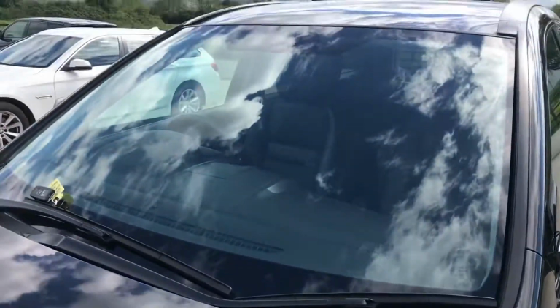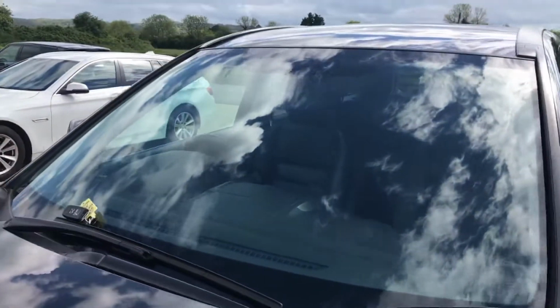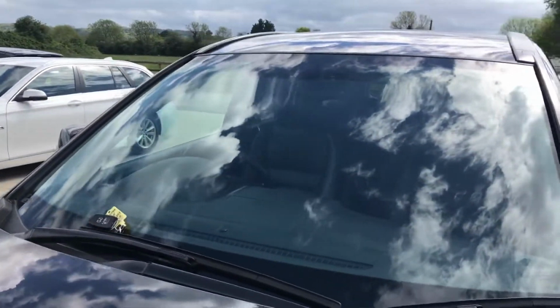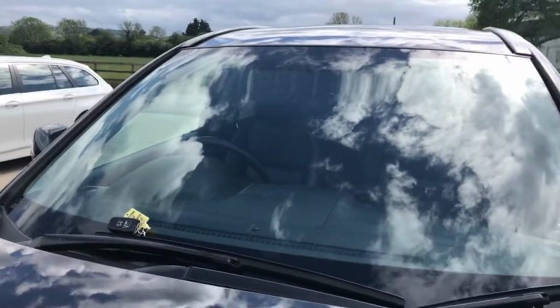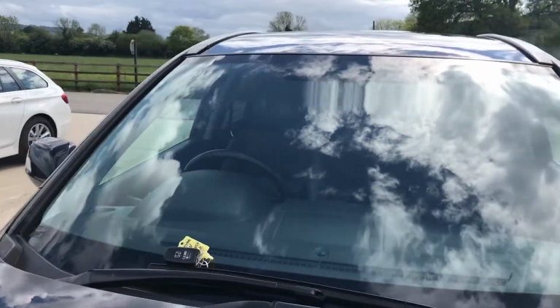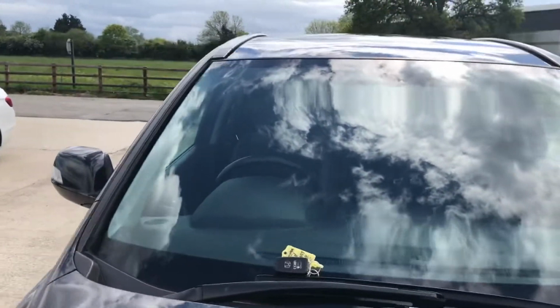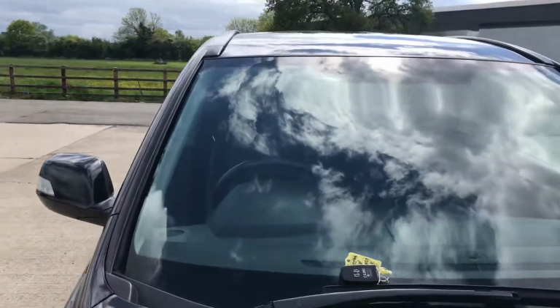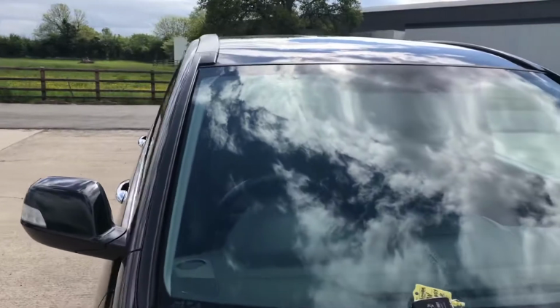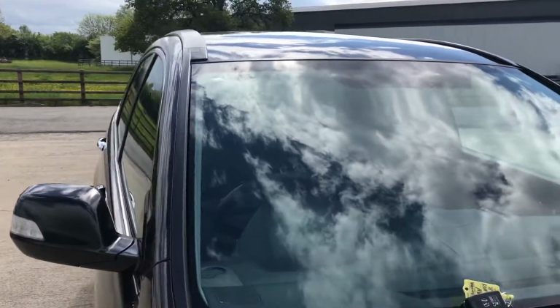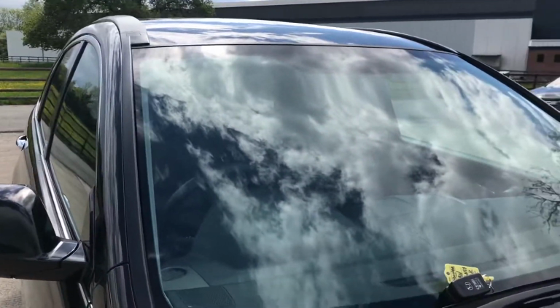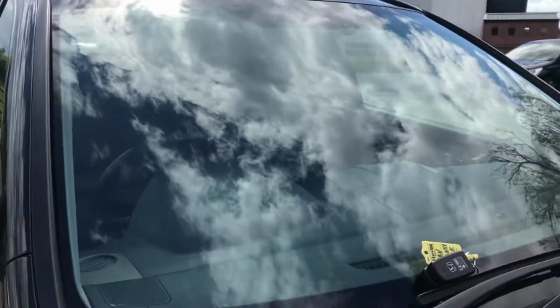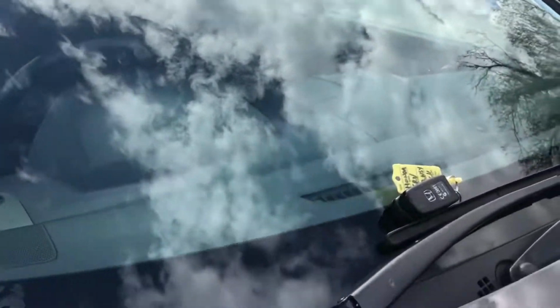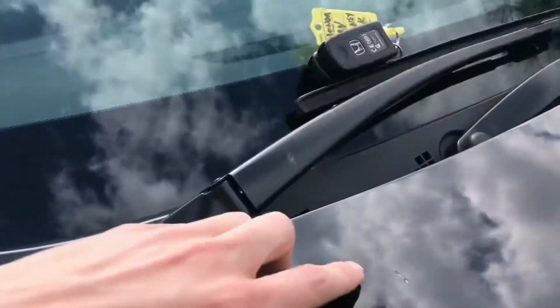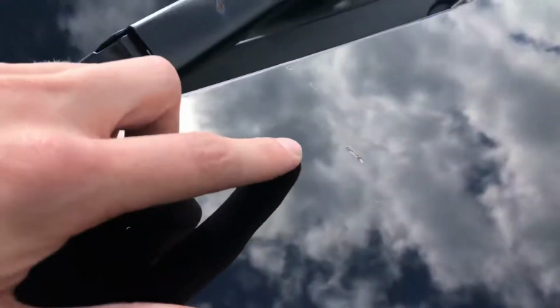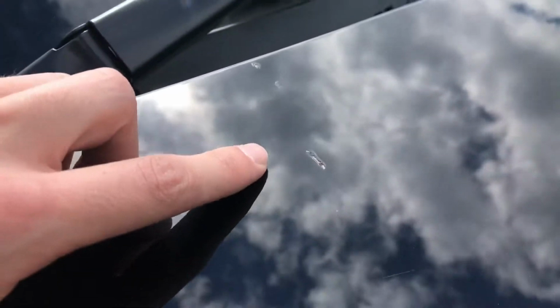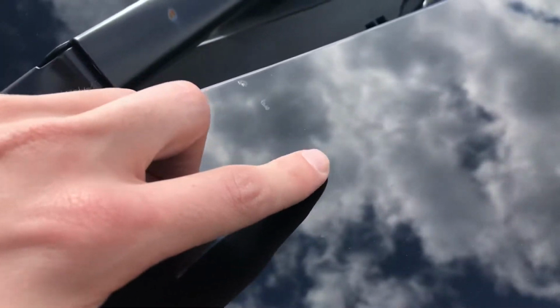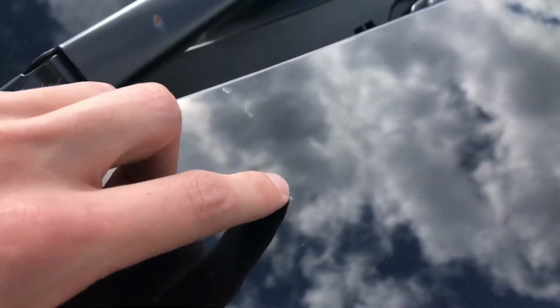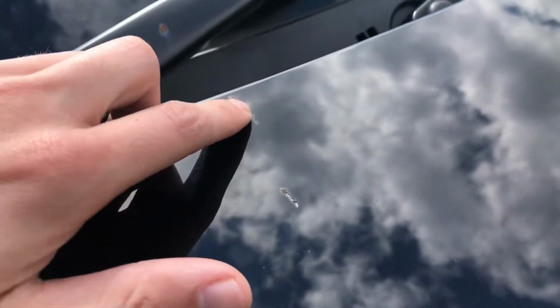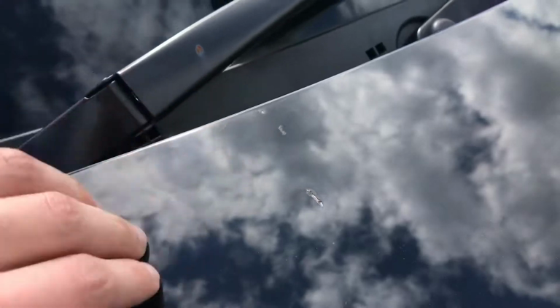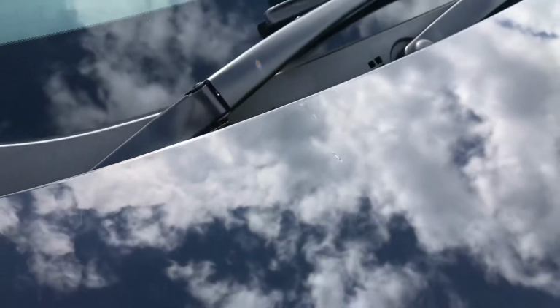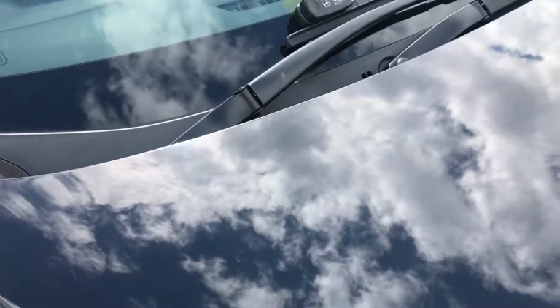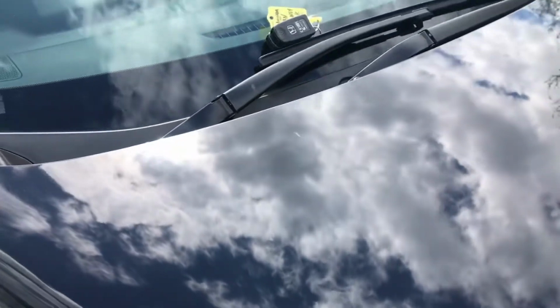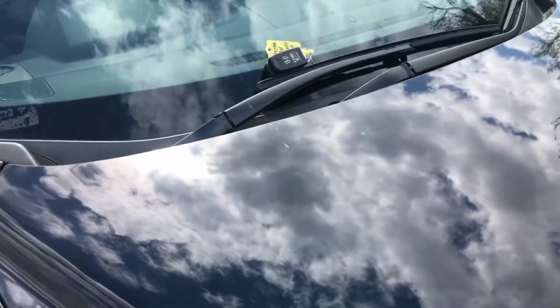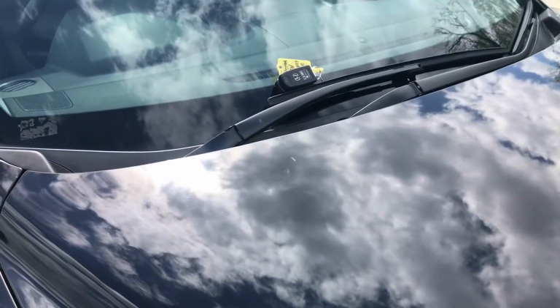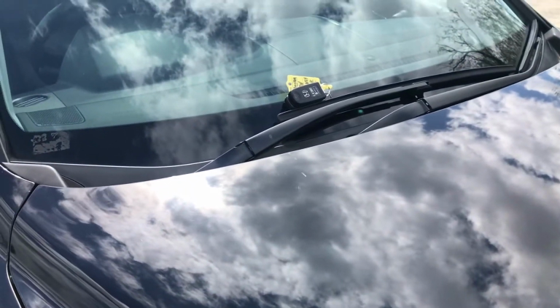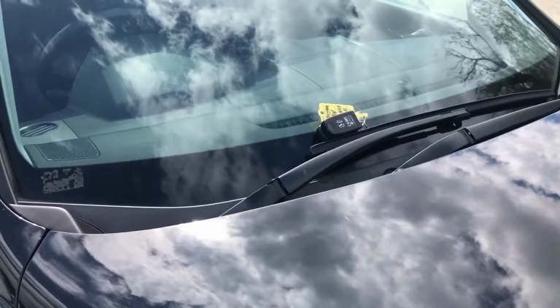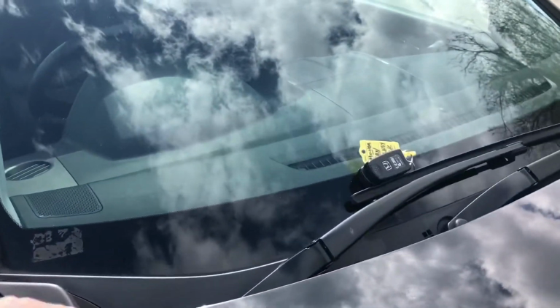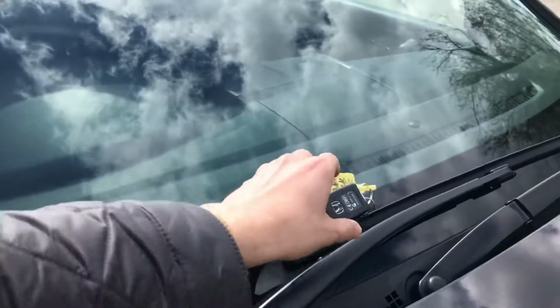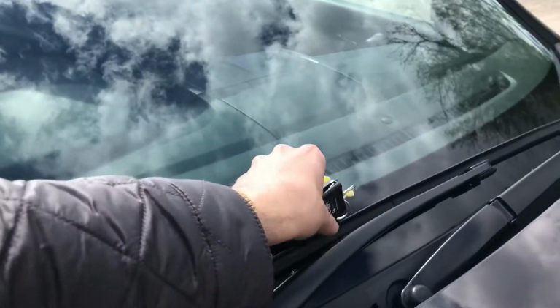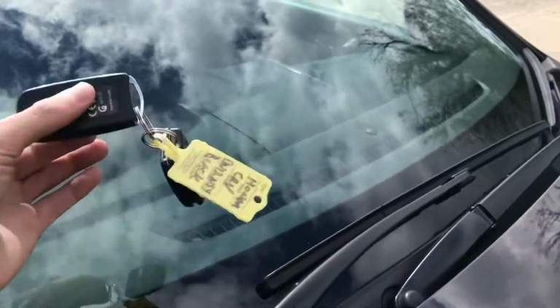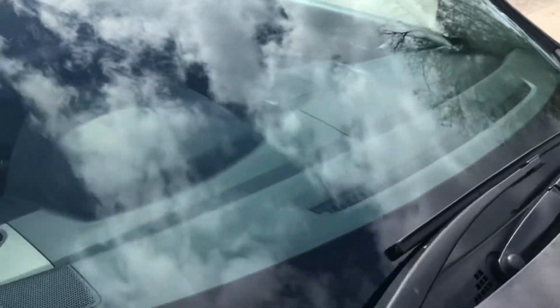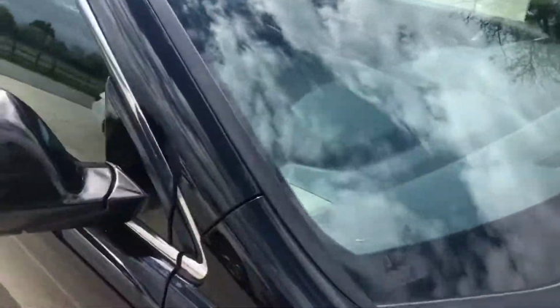The windscreen is free from any major chips or cracks. Oh, and you've got a bit more of a chip just here as well. And you have got two keys with this one.